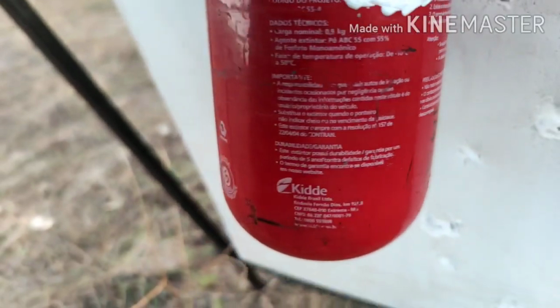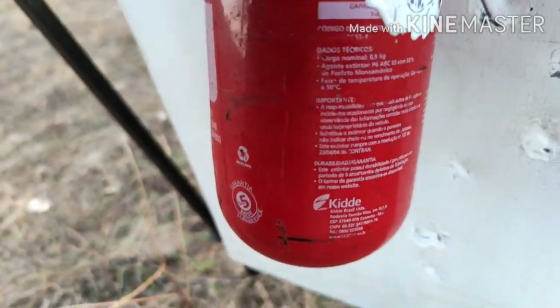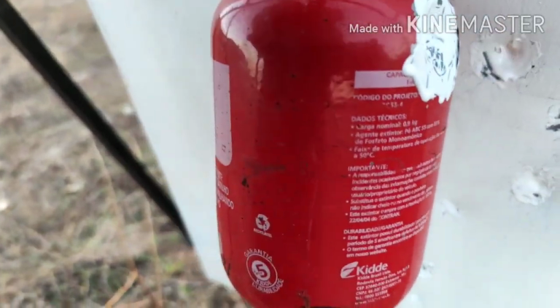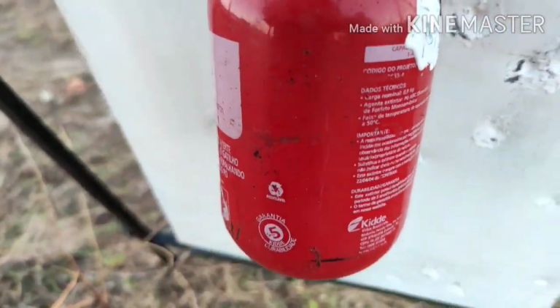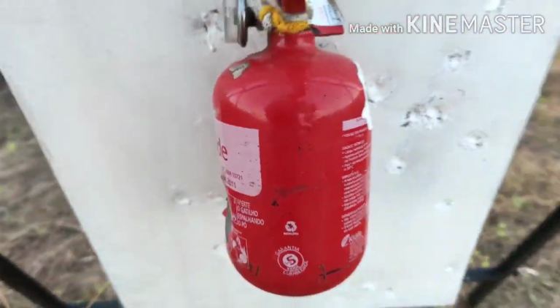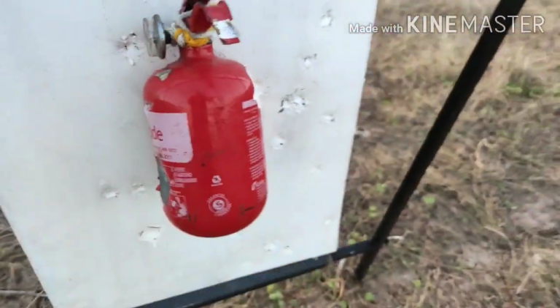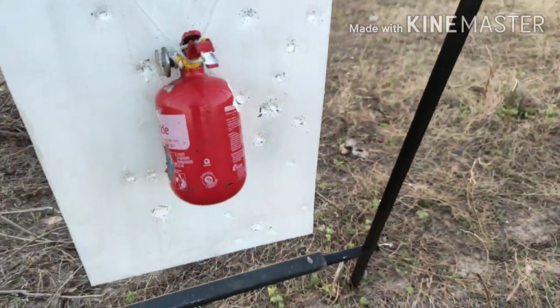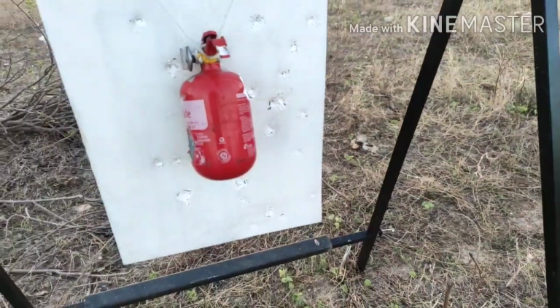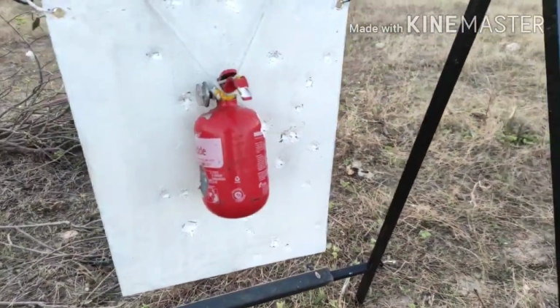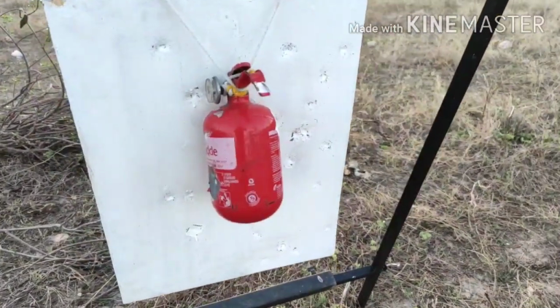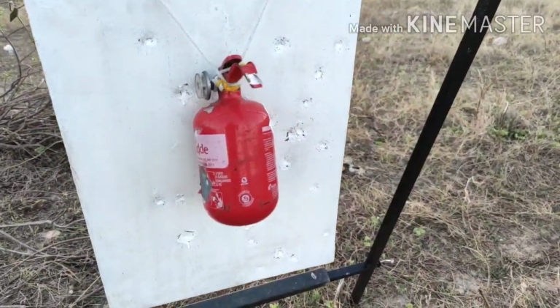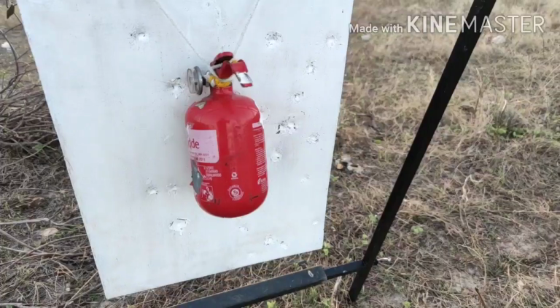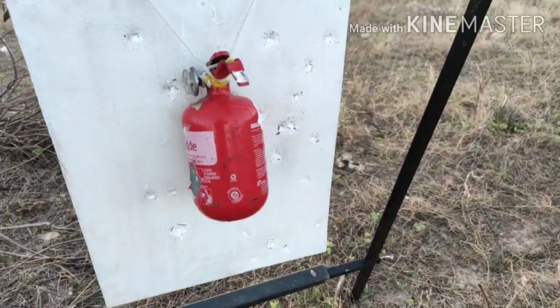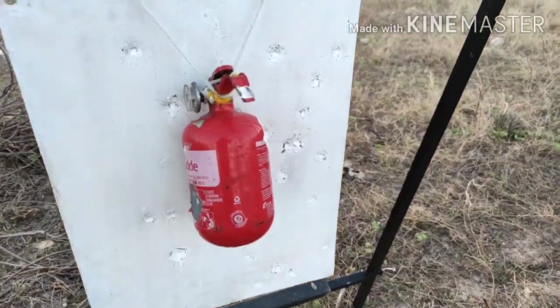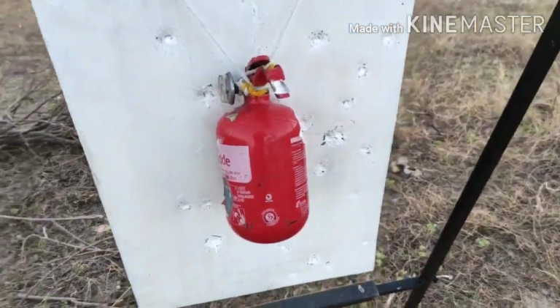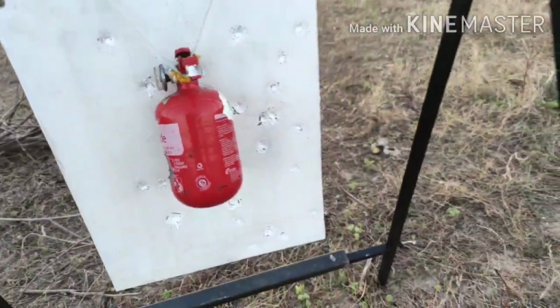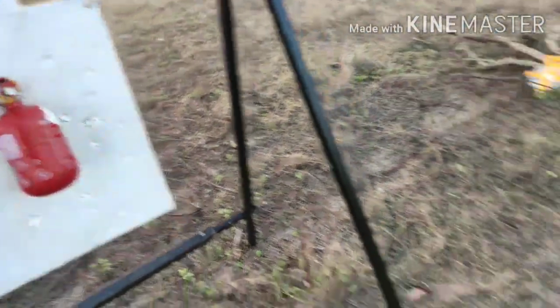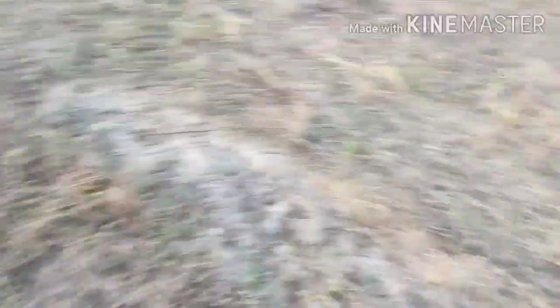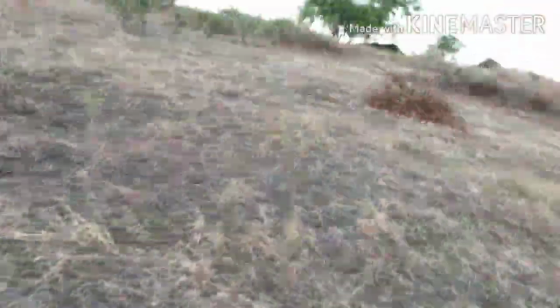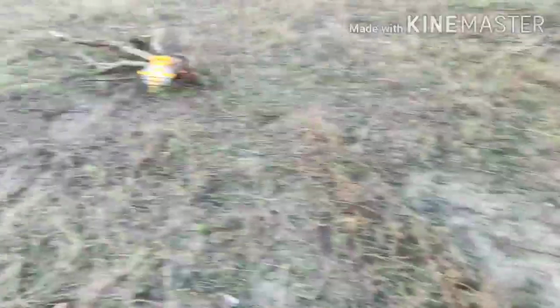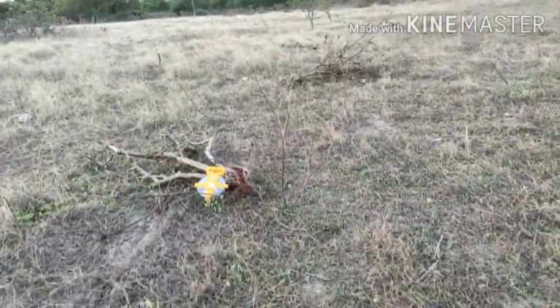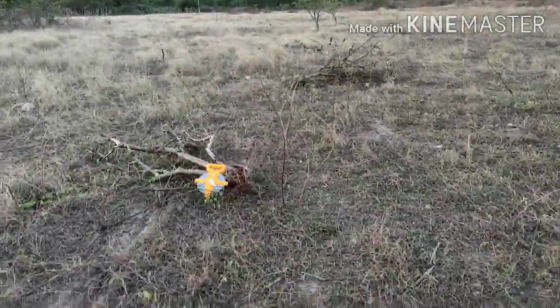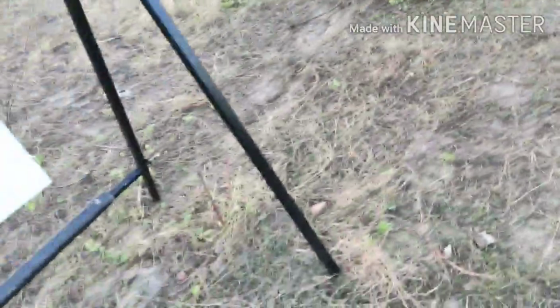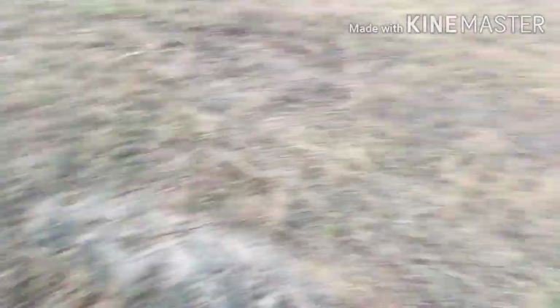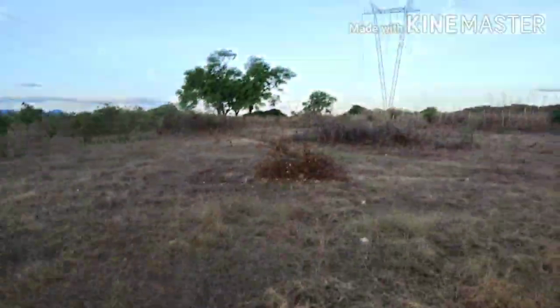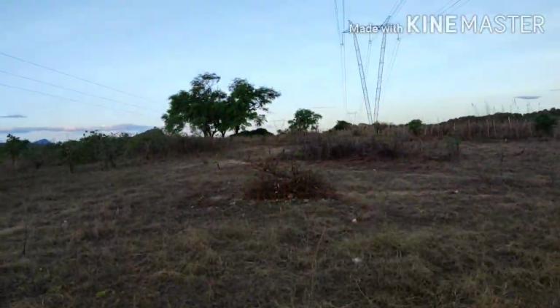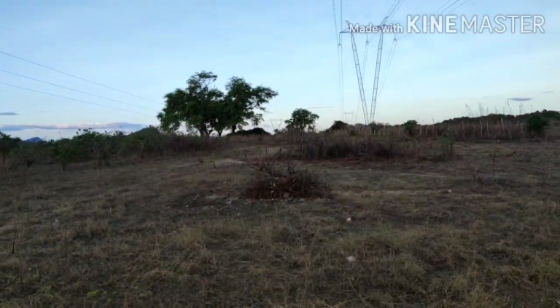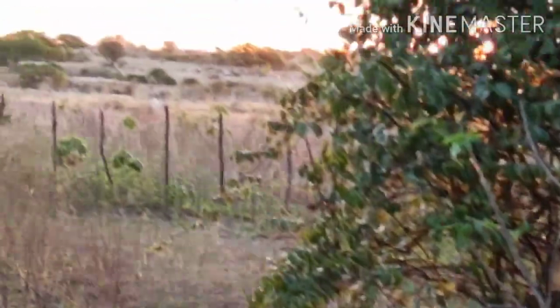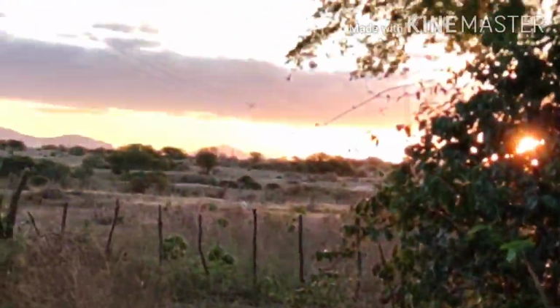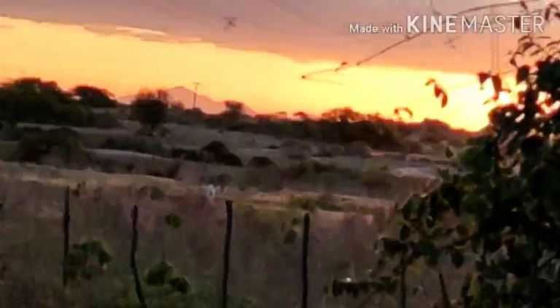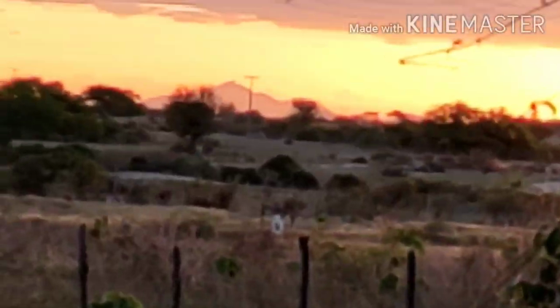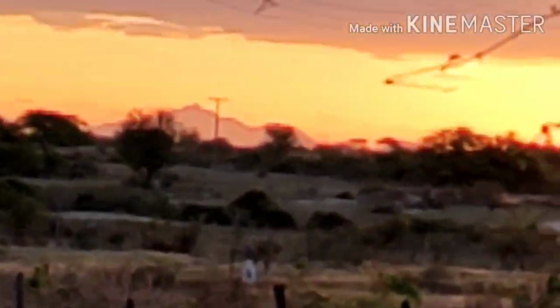I'm going to leave it here at 100 meters. Let's see what the shot will be done here with 100 meters. Let's see here. The final. There is the shot of 100 meters.